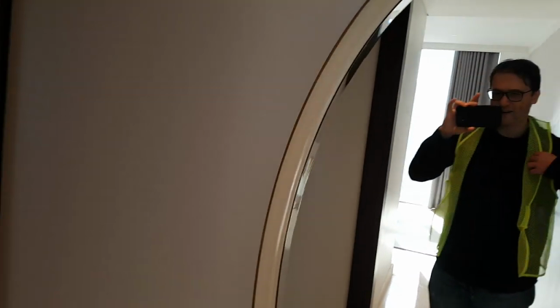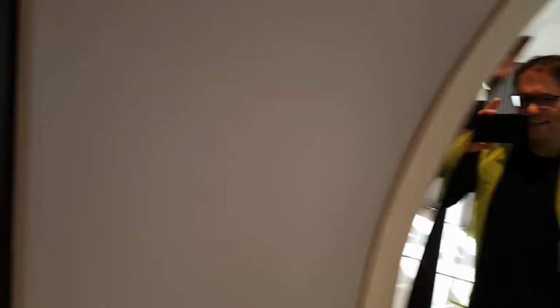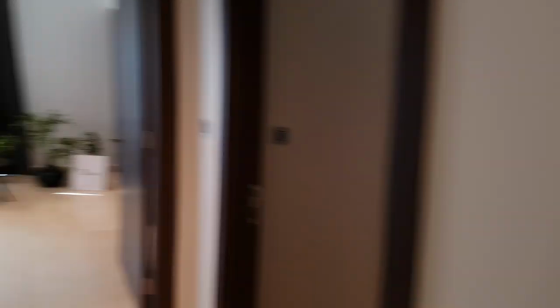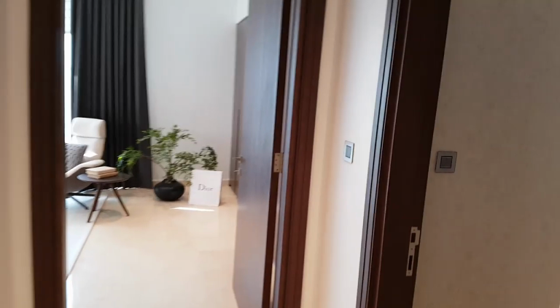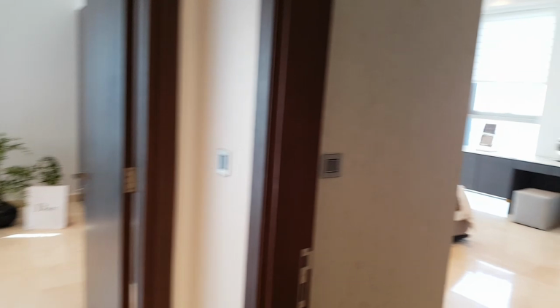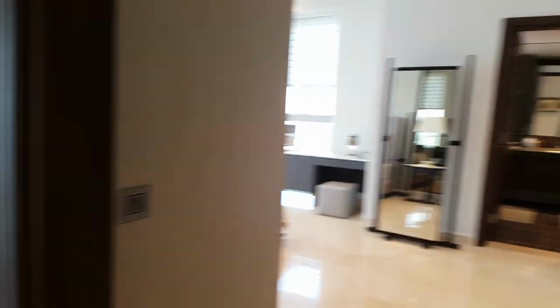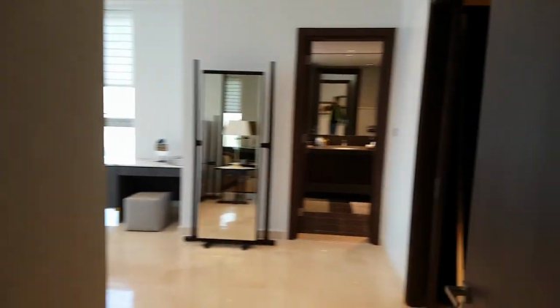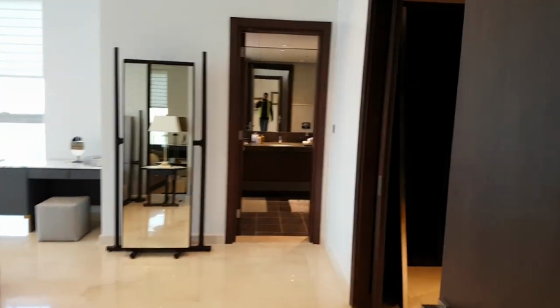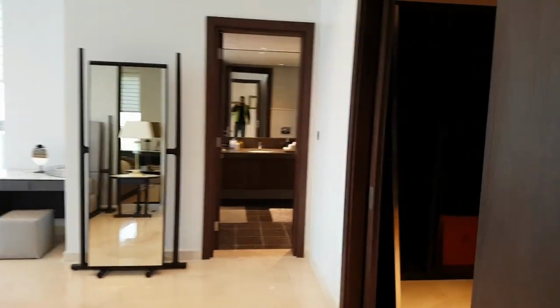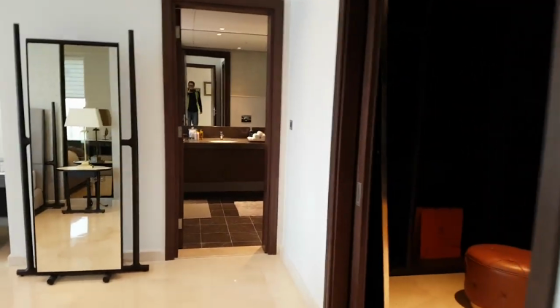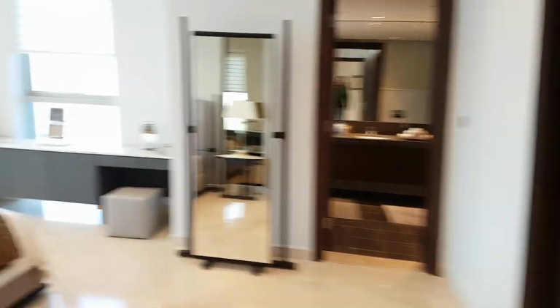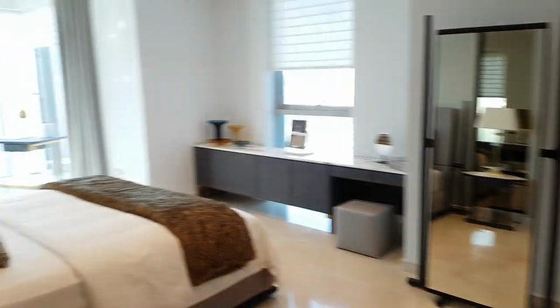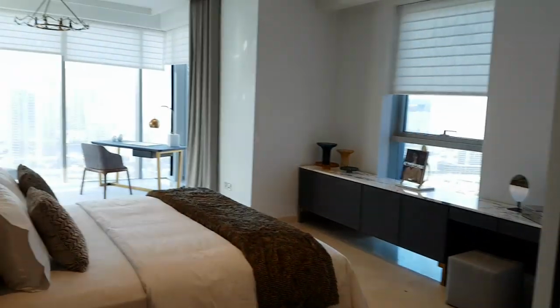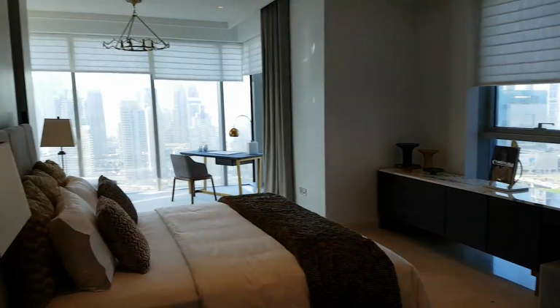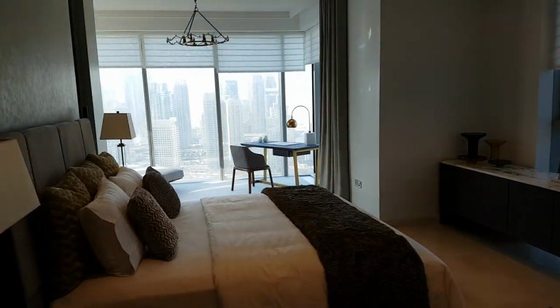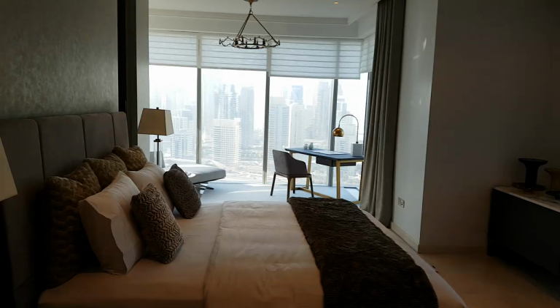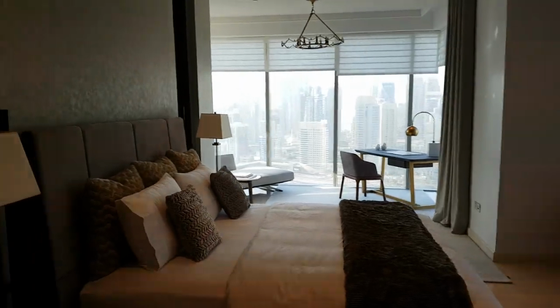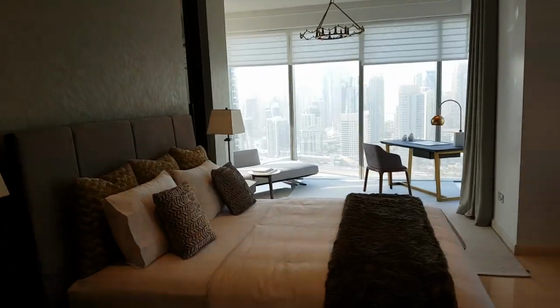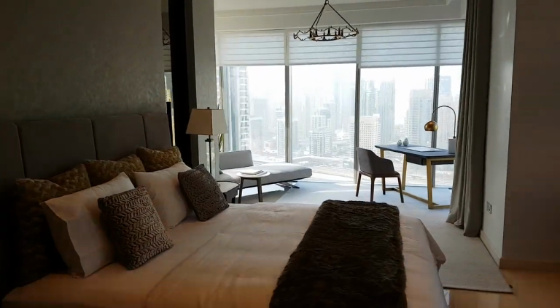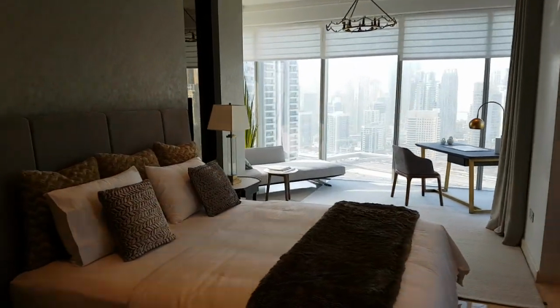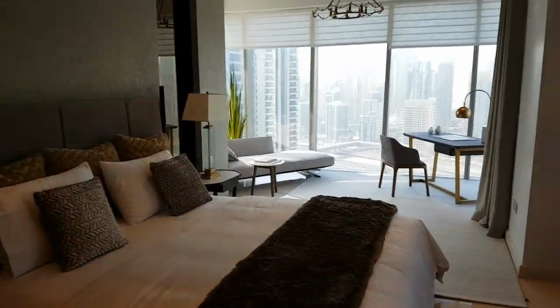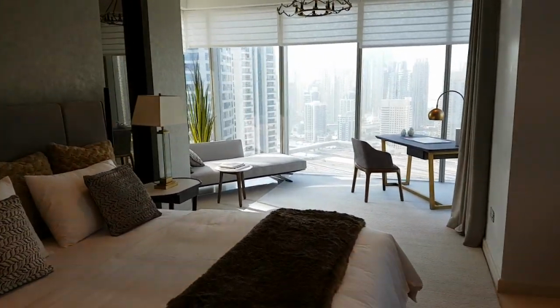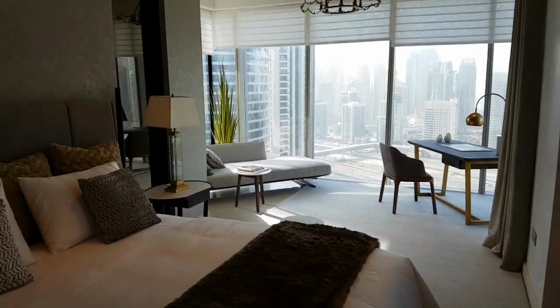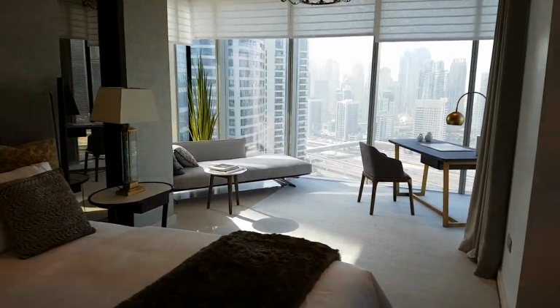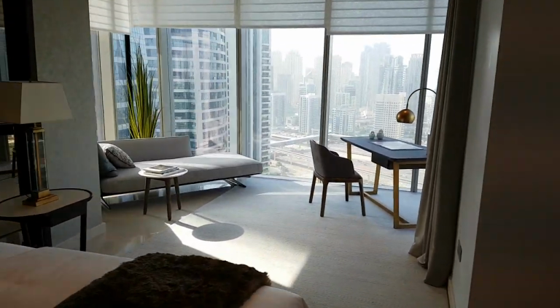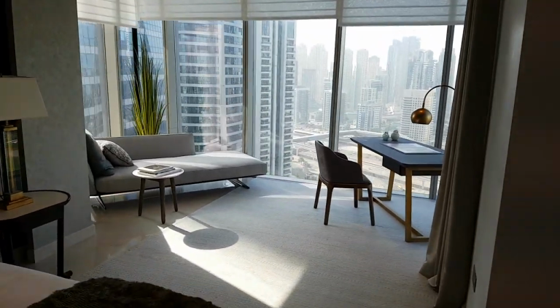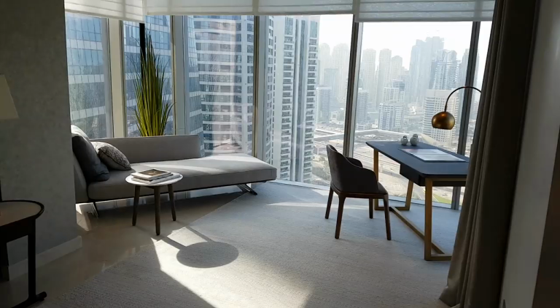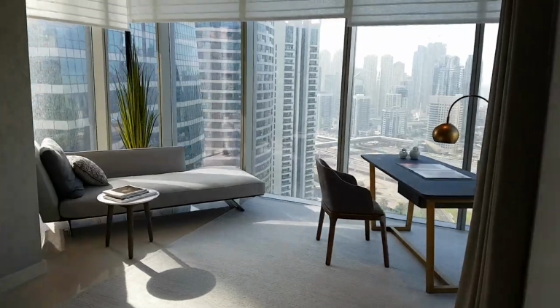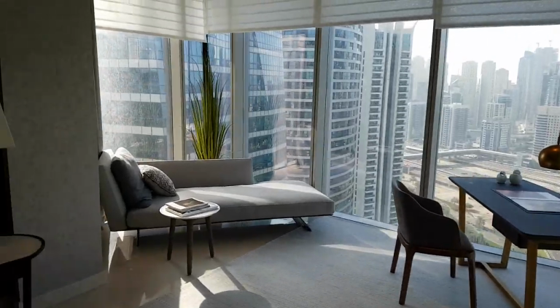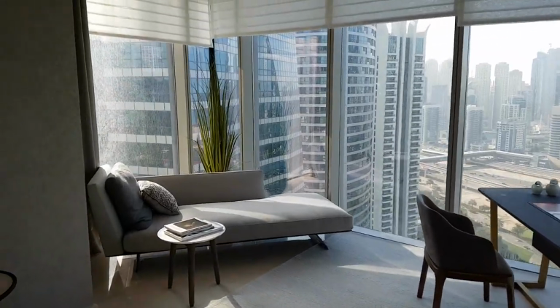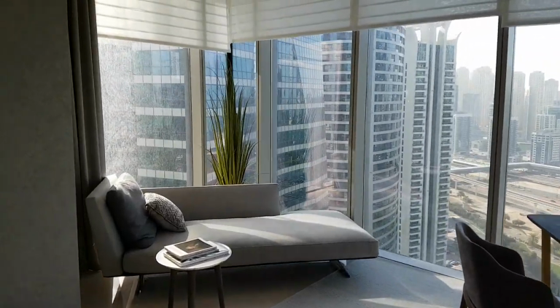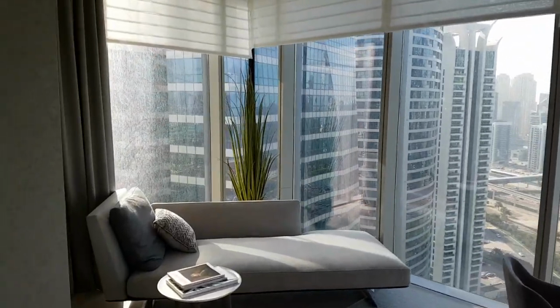You can see me wearing my safety jacket — this is a construction zone after all. Here is the master bedroom. It looks like a living room in most apartments, and that's because this is a very large three-bedroom.